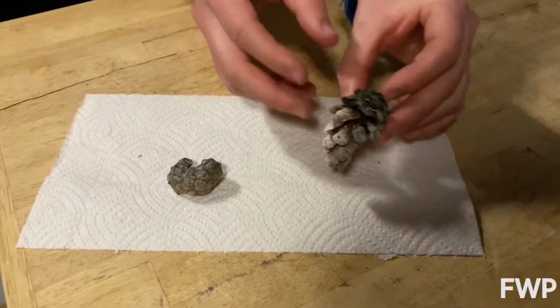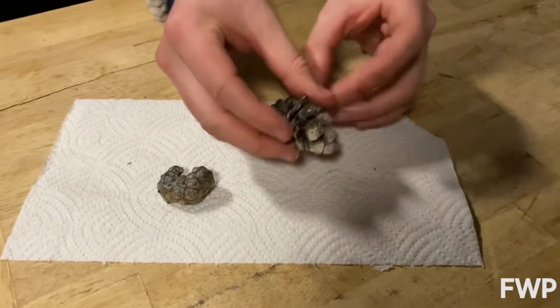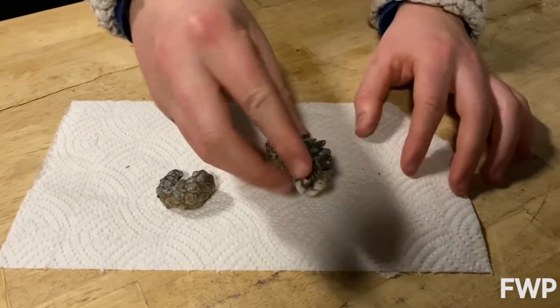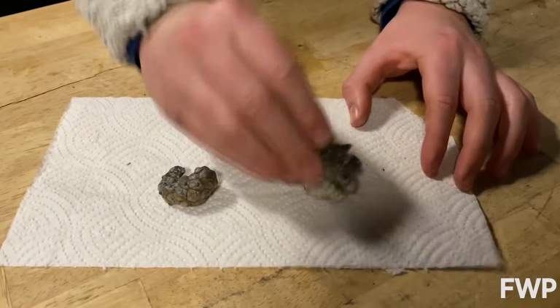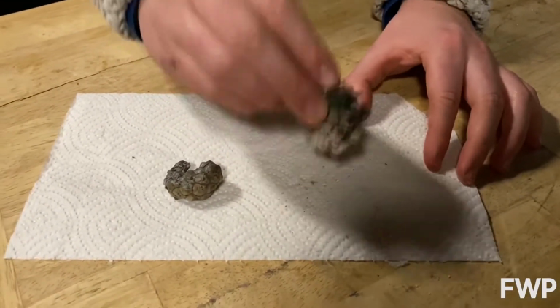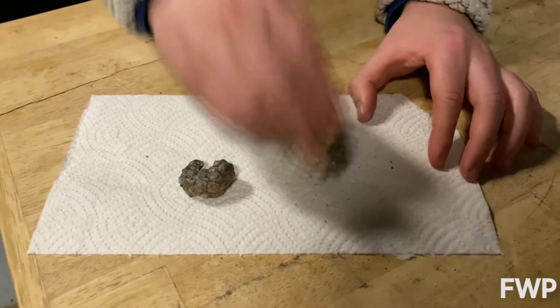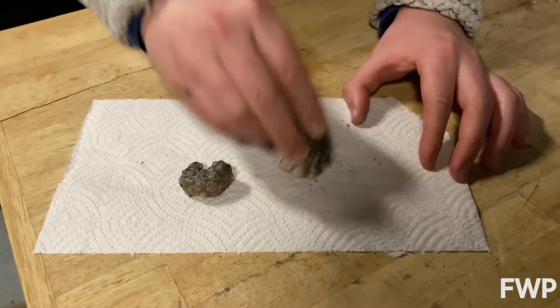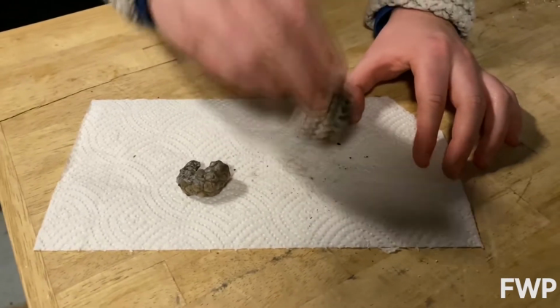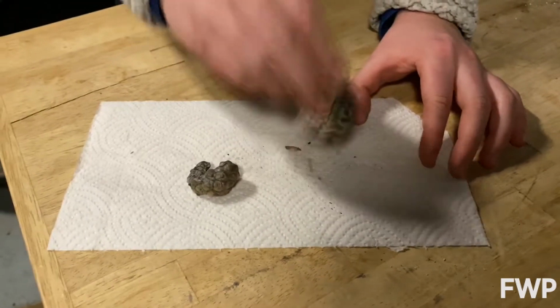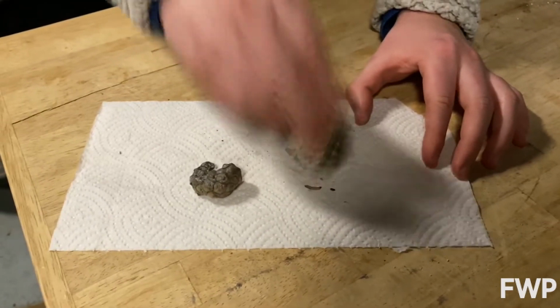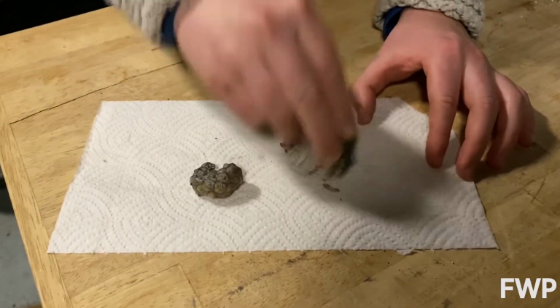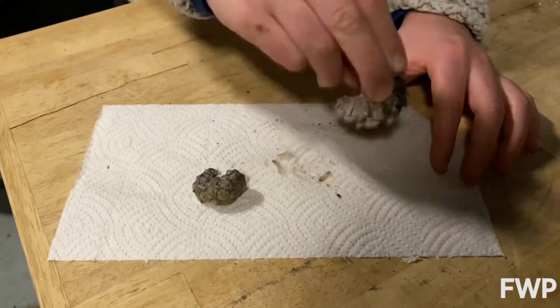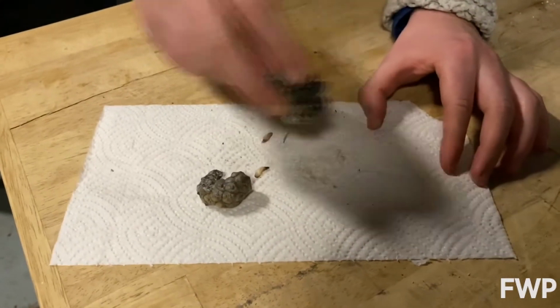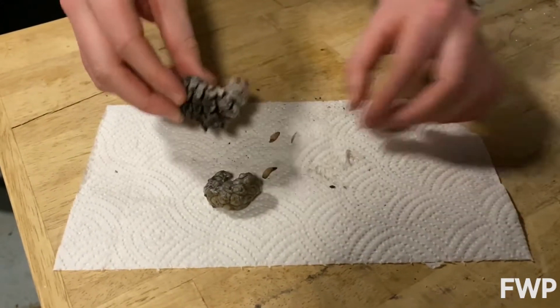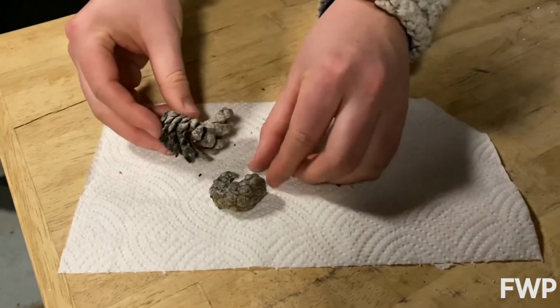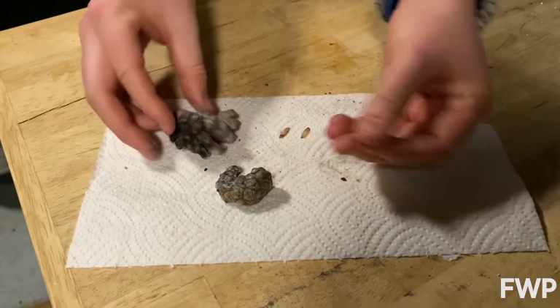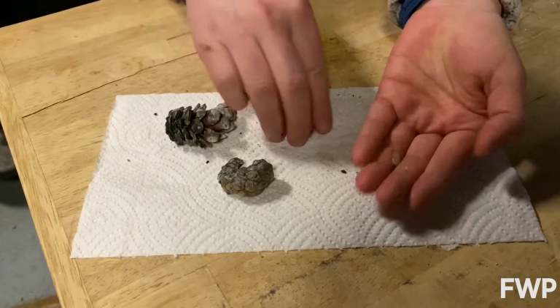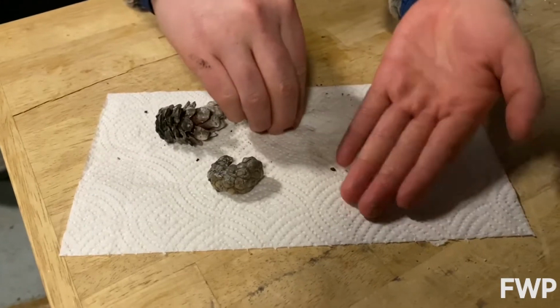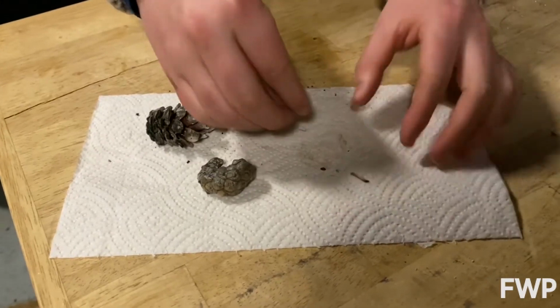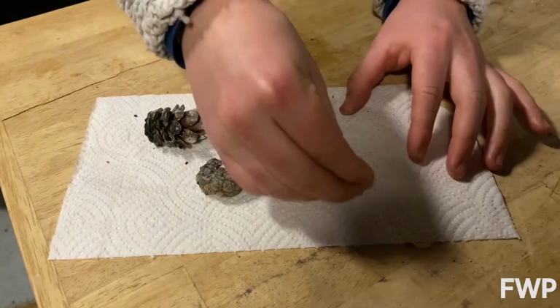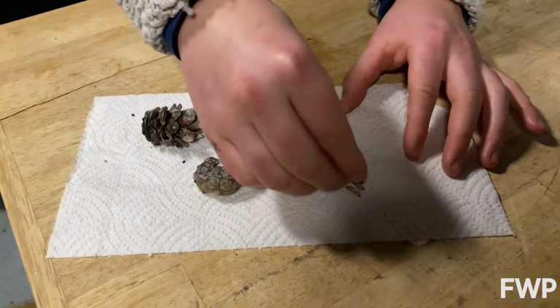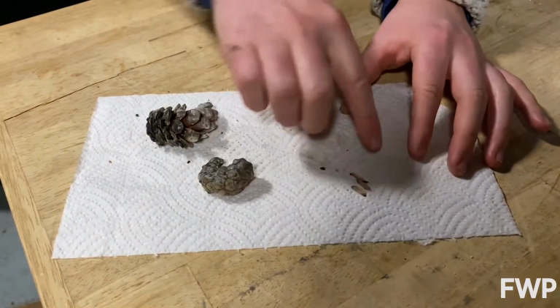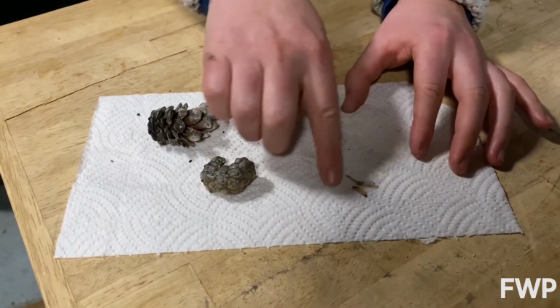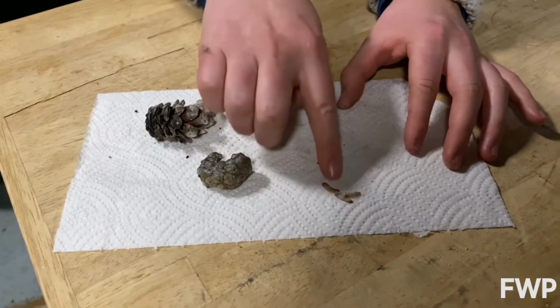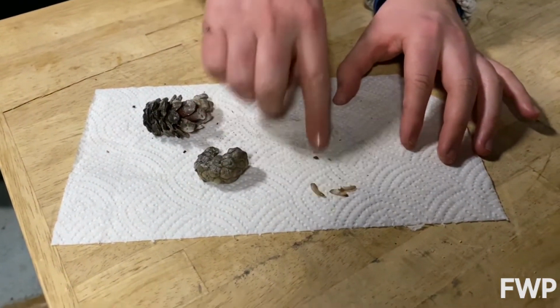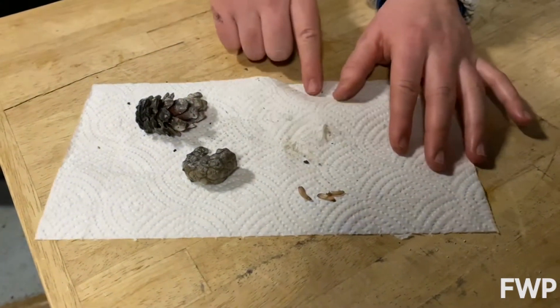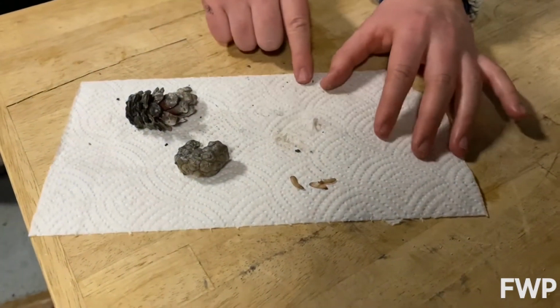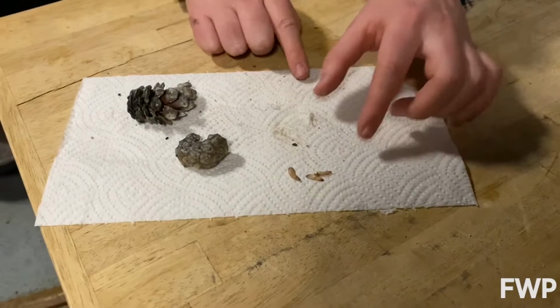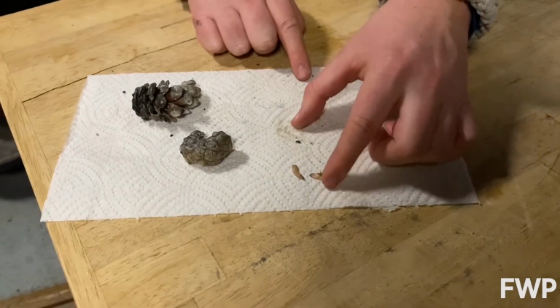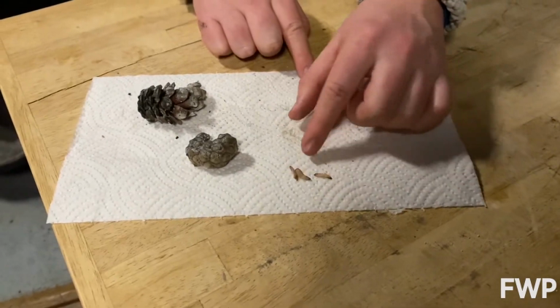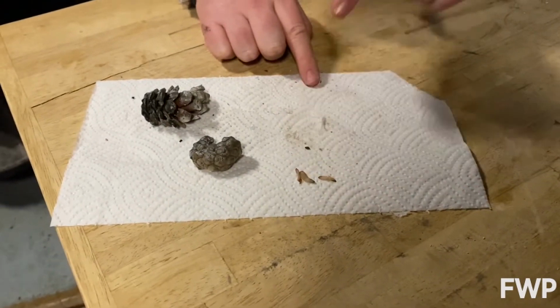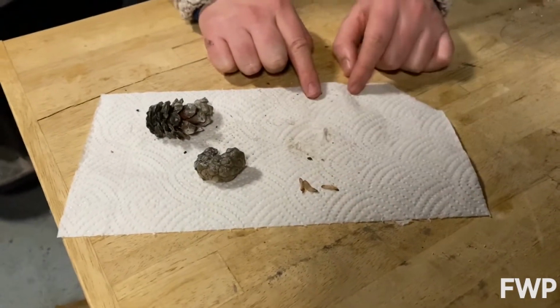So now if we bang it we should get some seeds out of it. You can see once it's opened up the seeds just fall right out, and again this will be some of the first species that will take over after a wildfire.